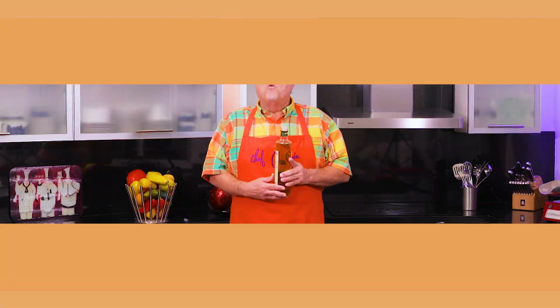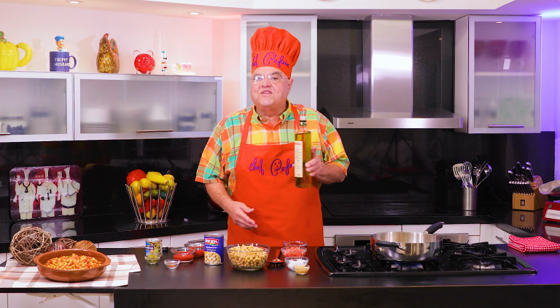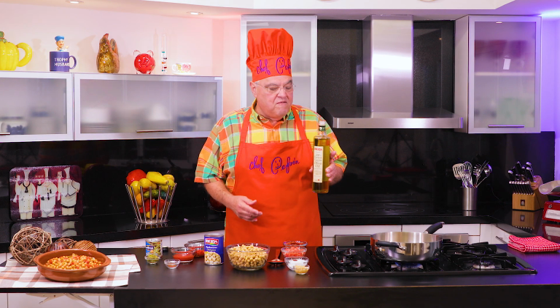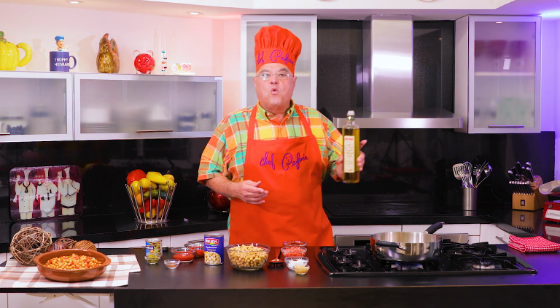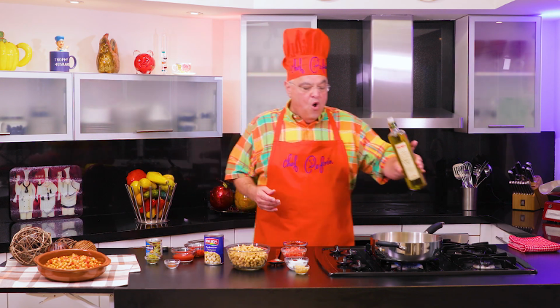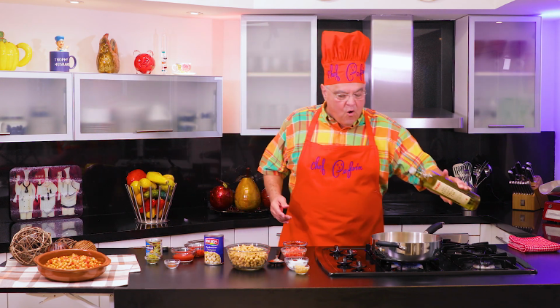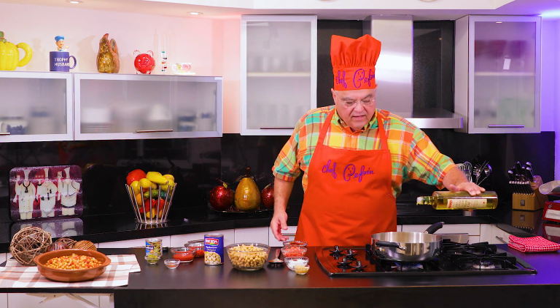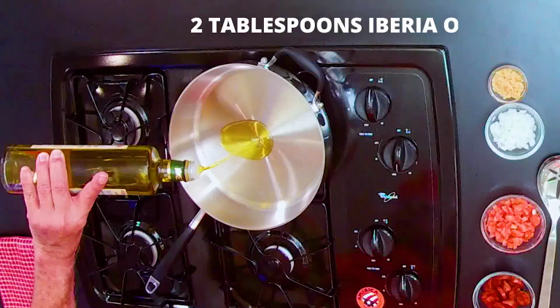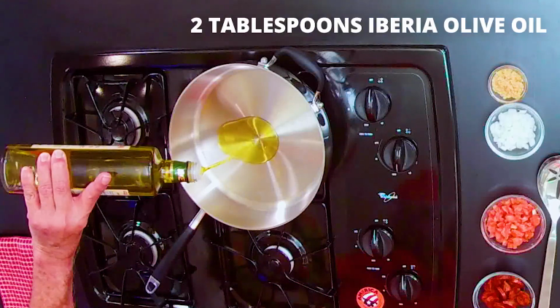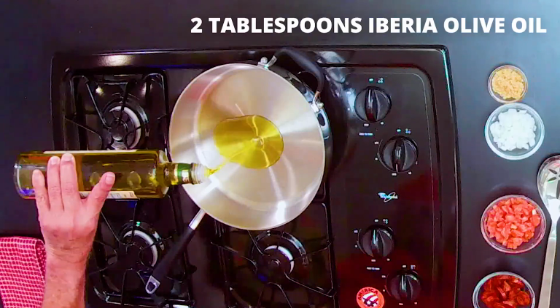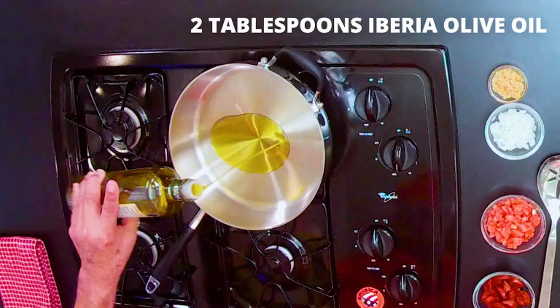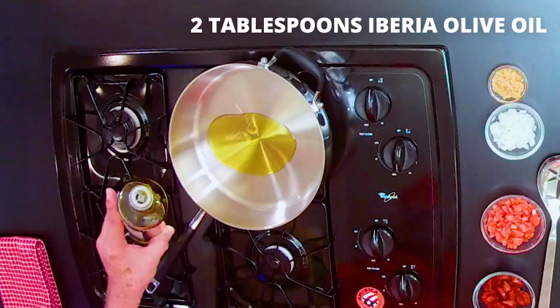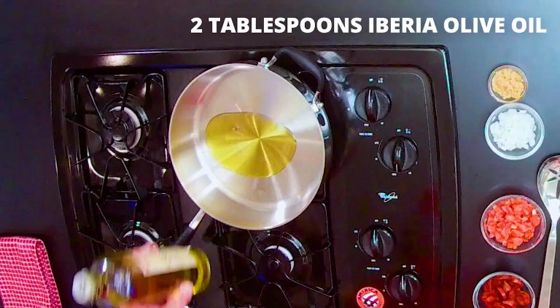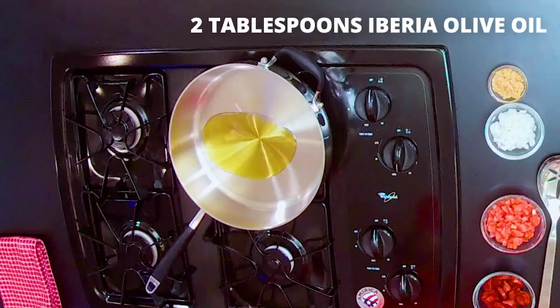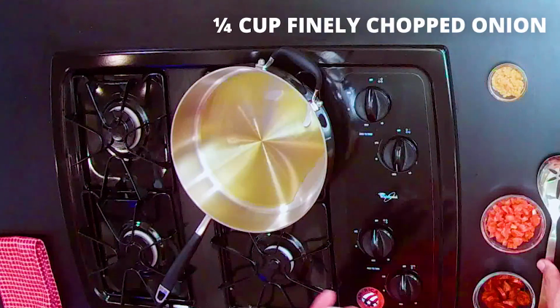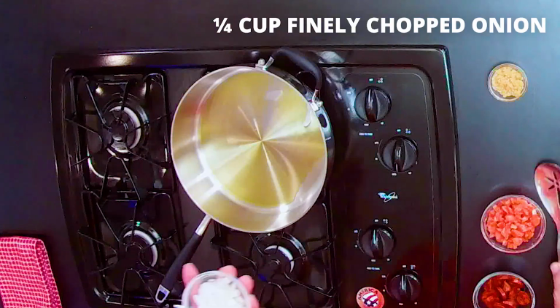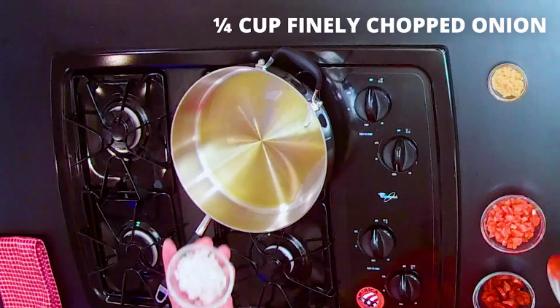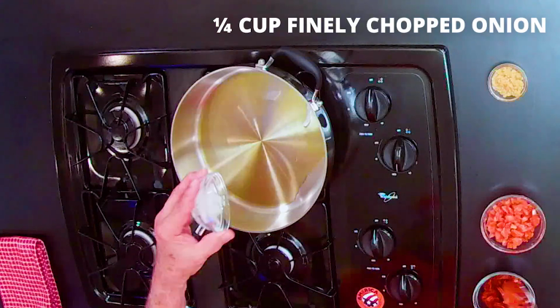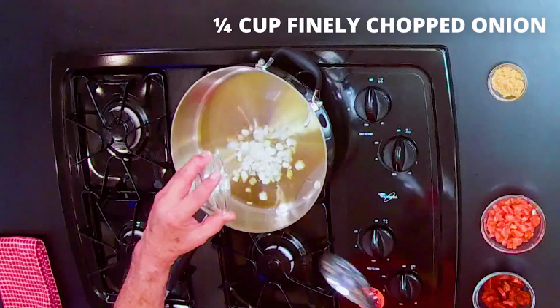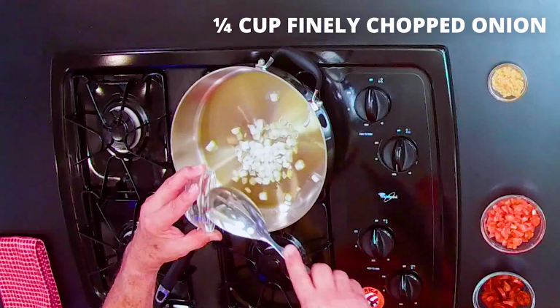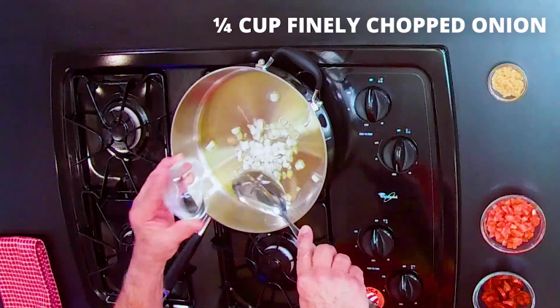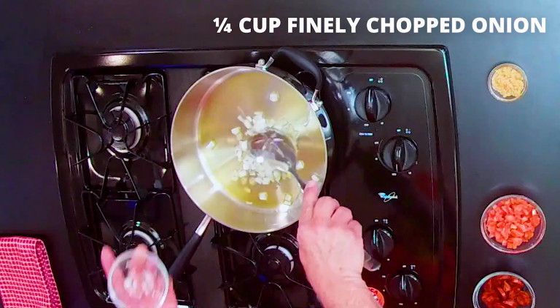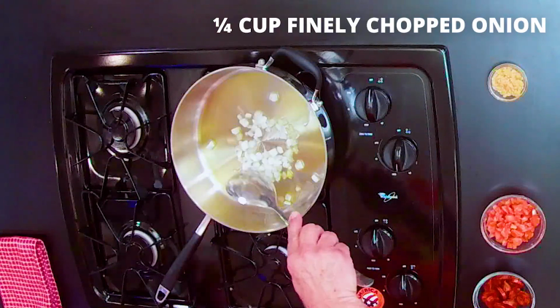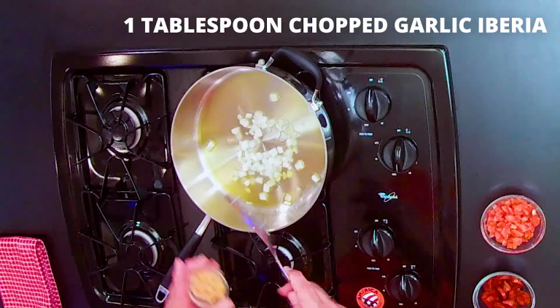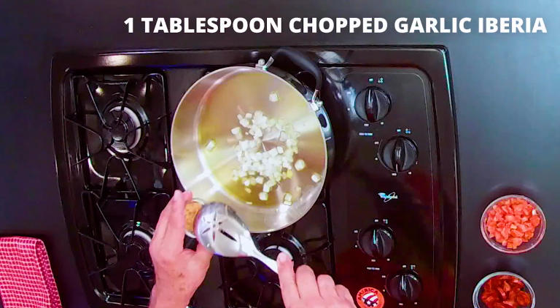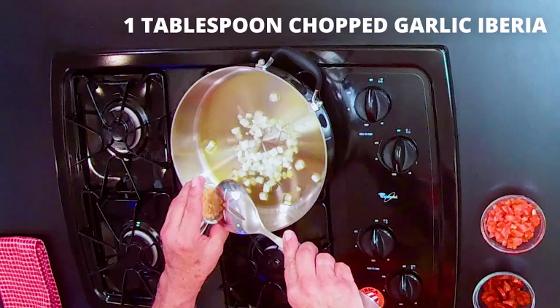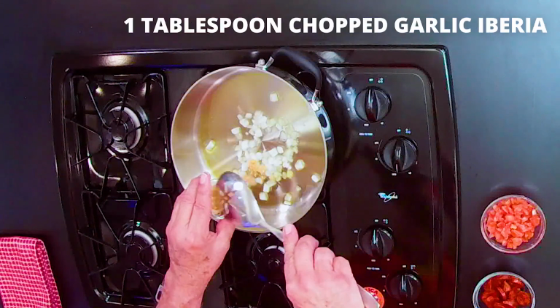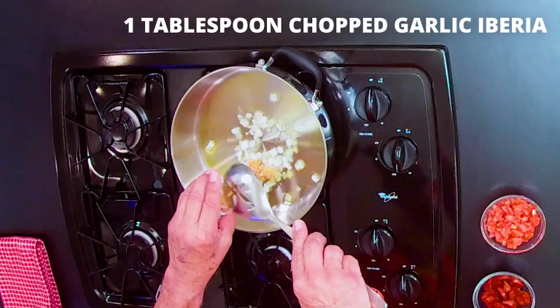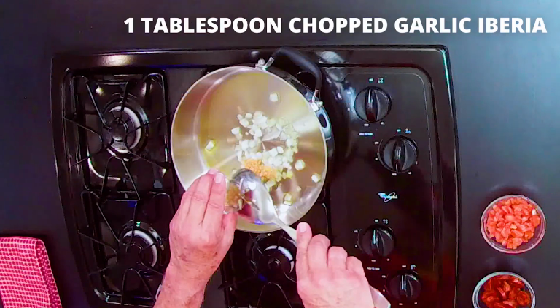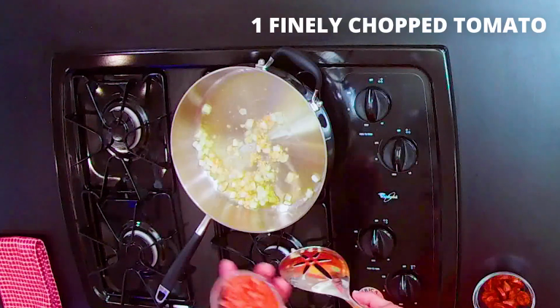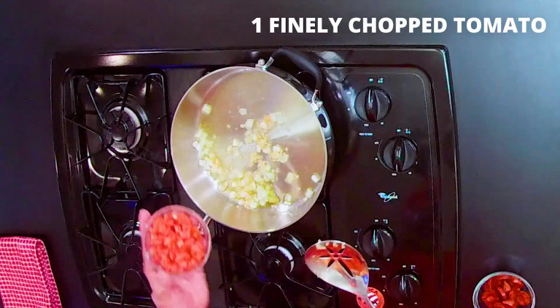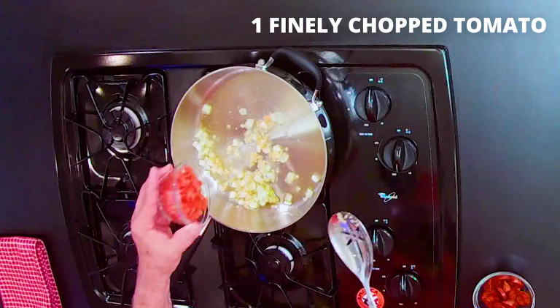We start off with olive oil, like two tablespoons, one quarter cup of onions, garlic, and tomatoes.